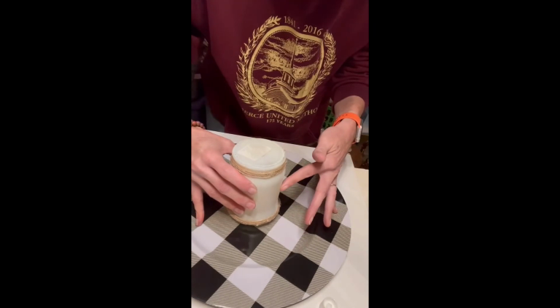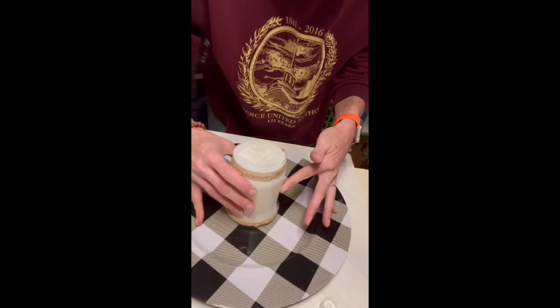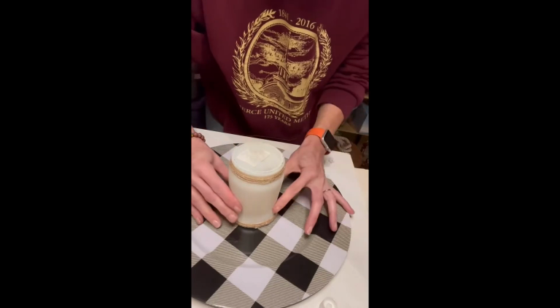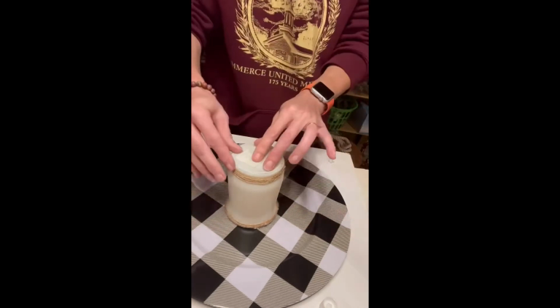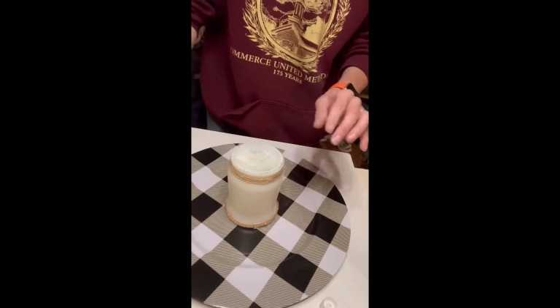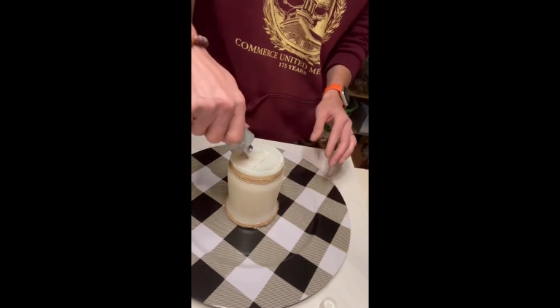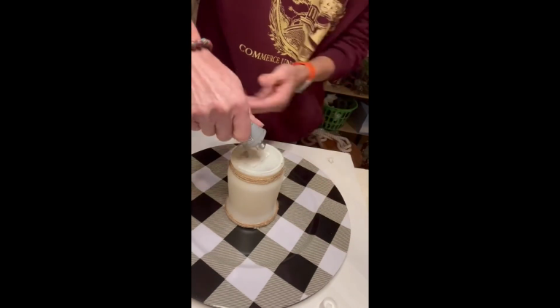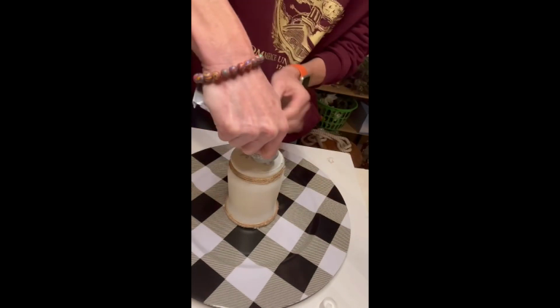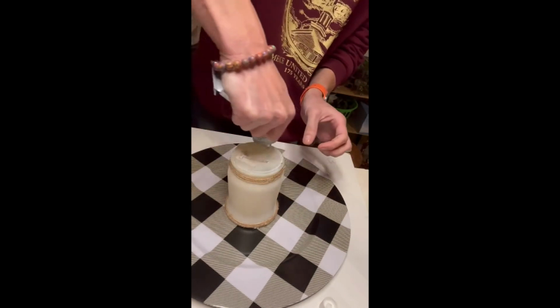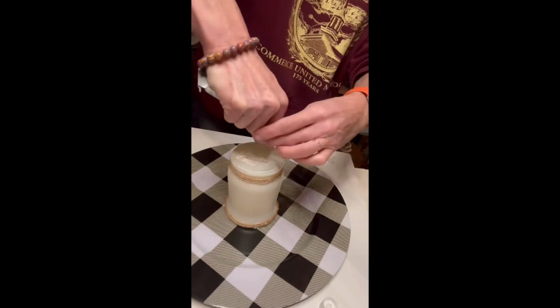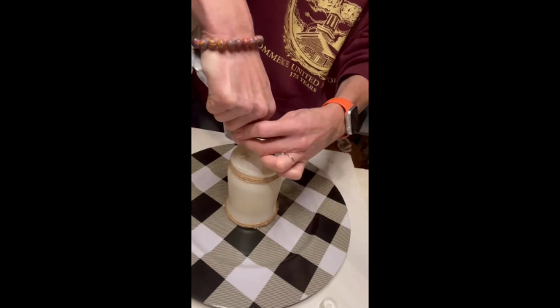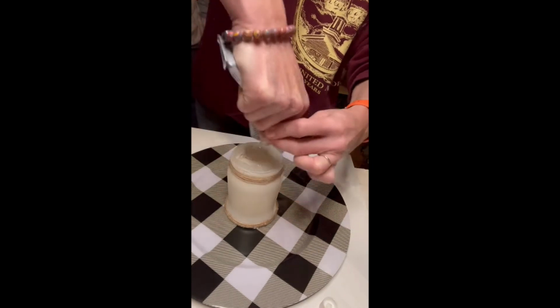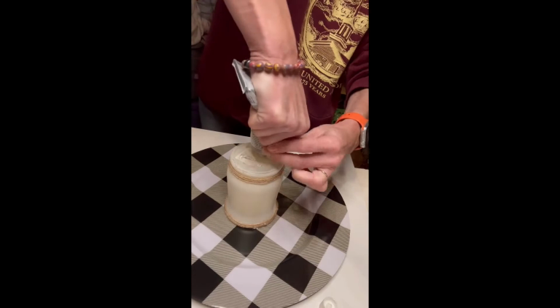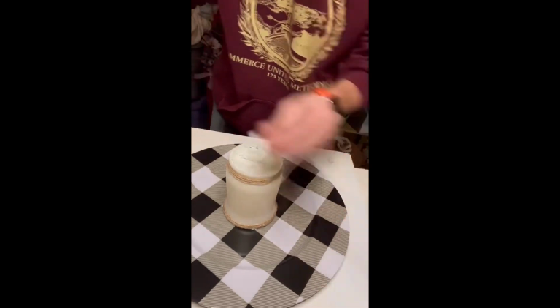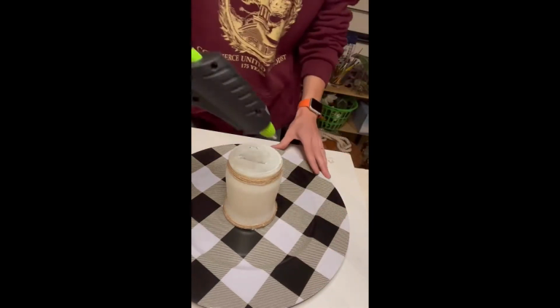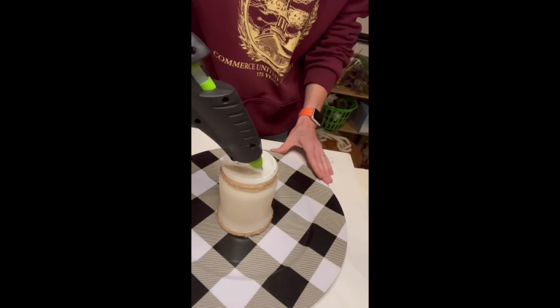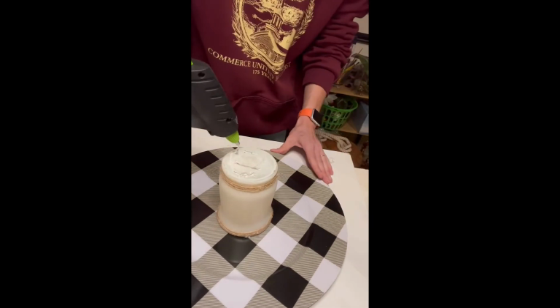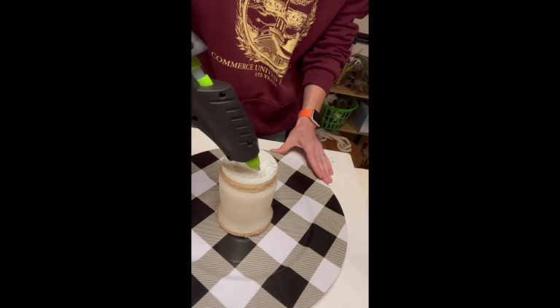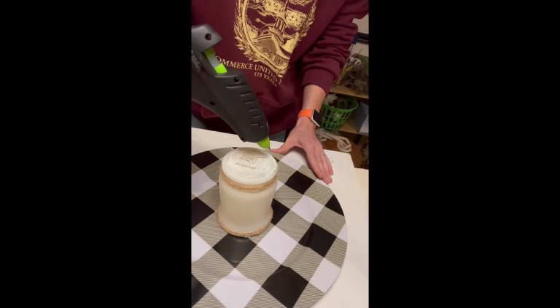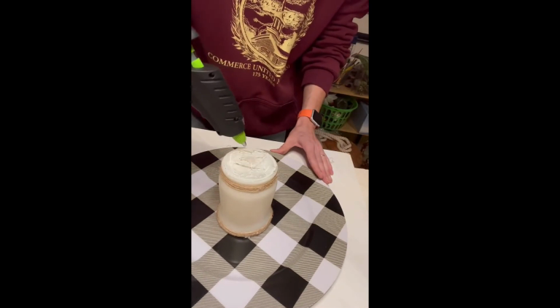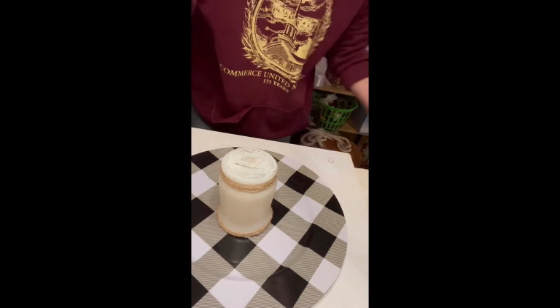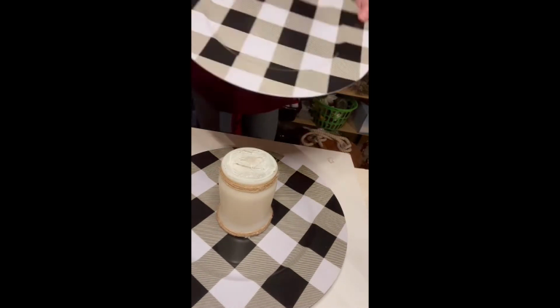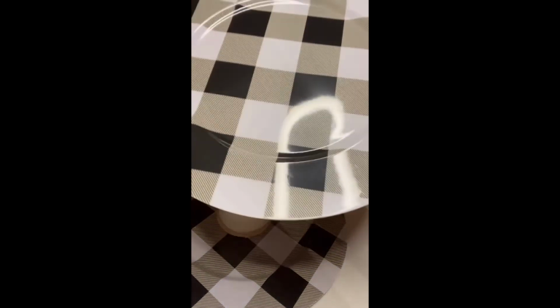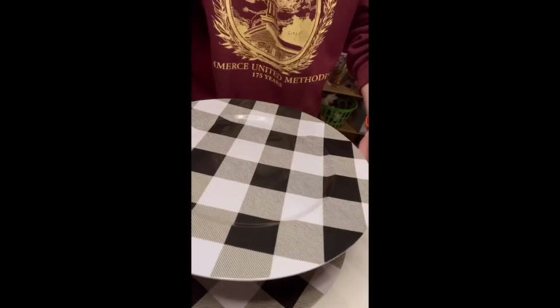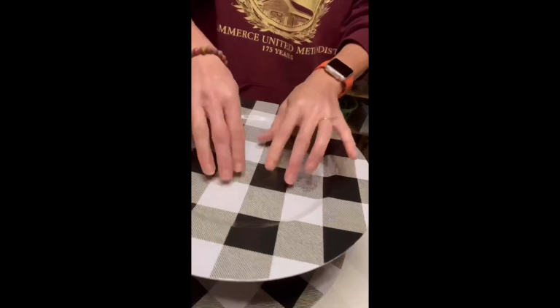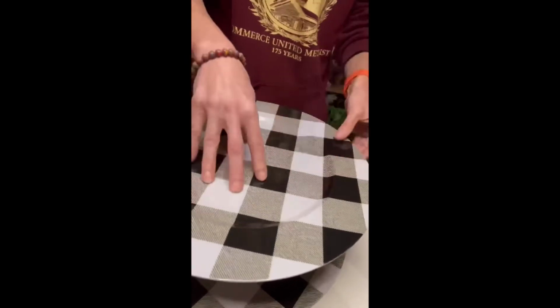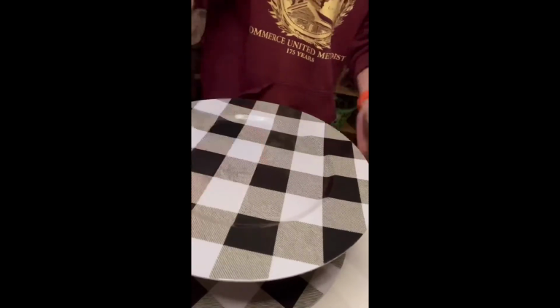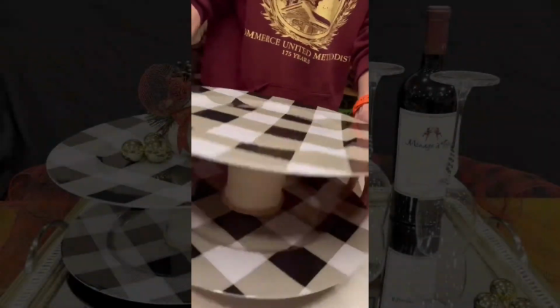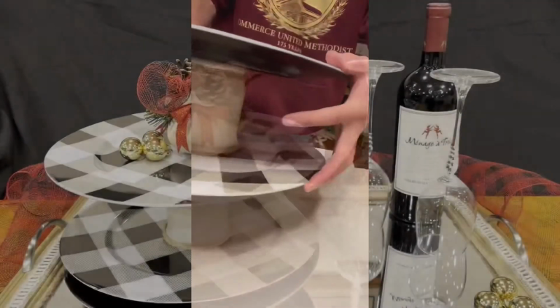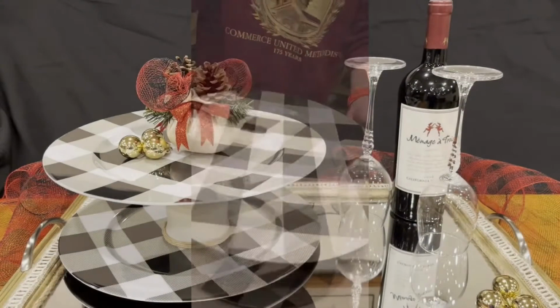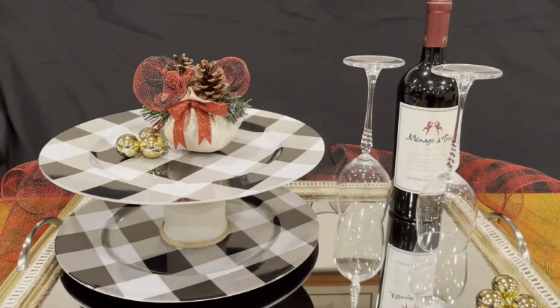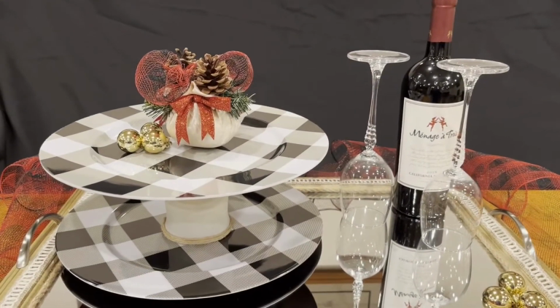Line it up in the center — that was very nerve-wracking, I was so afraid I put it off center. Then I do the same at the bottom end of the base and then put the plate right on and you're all set. There you go.